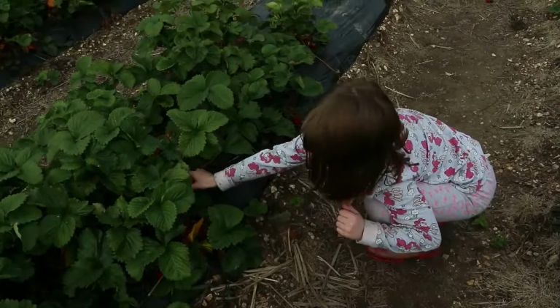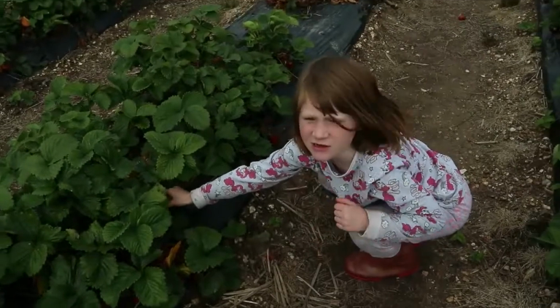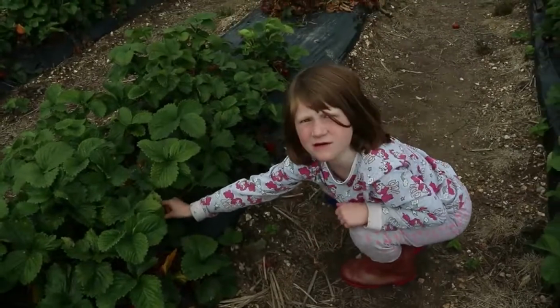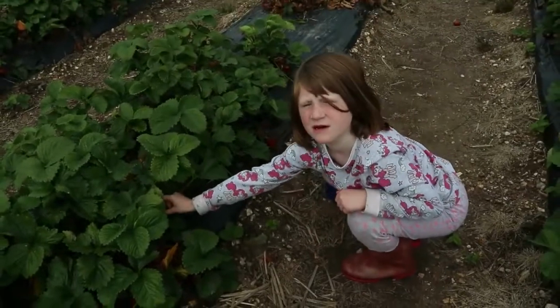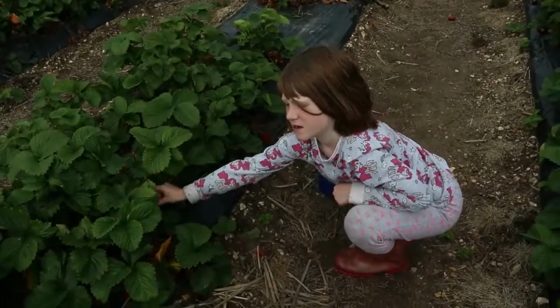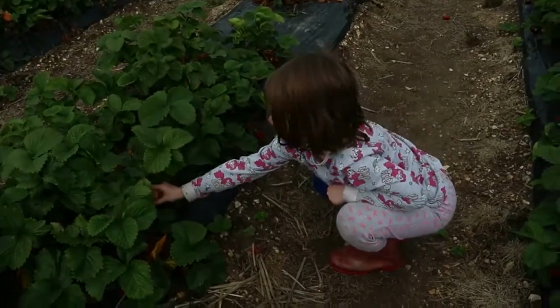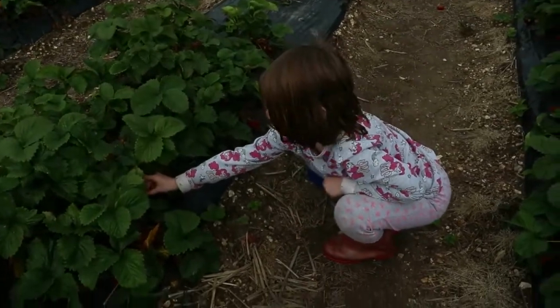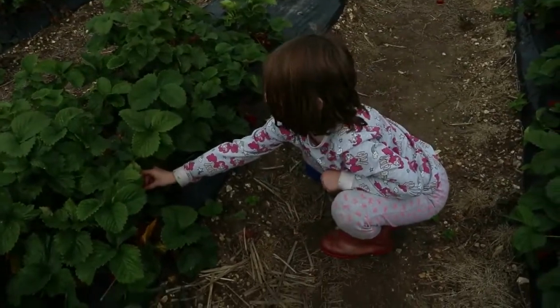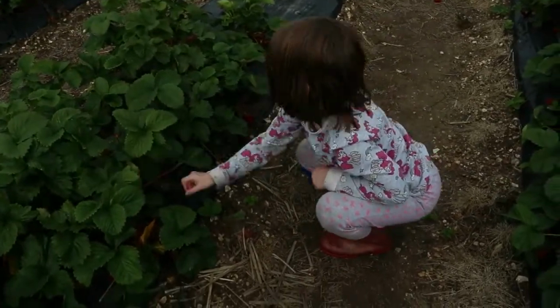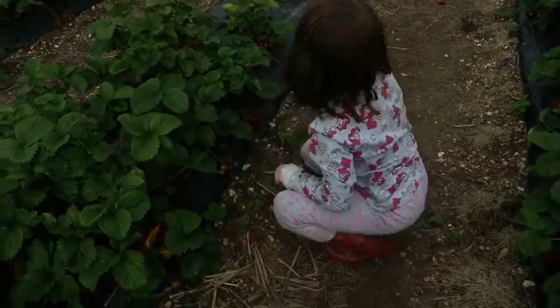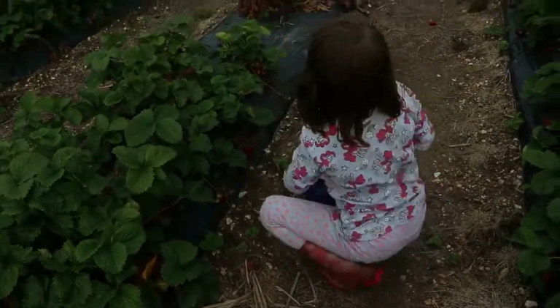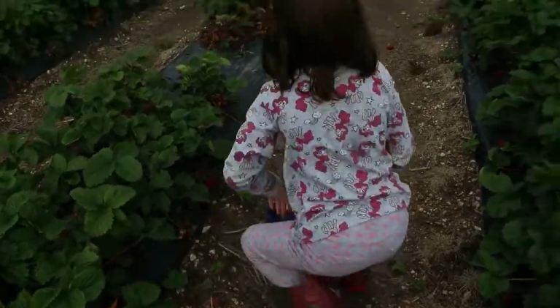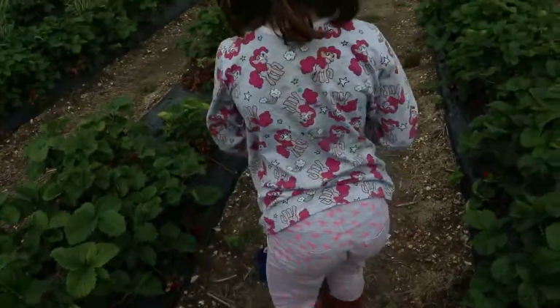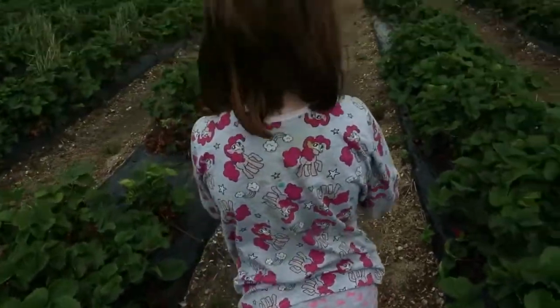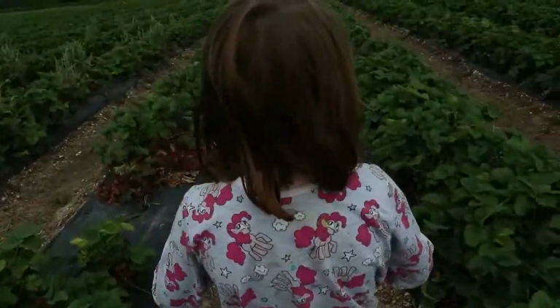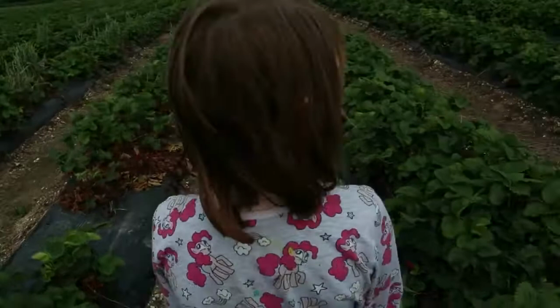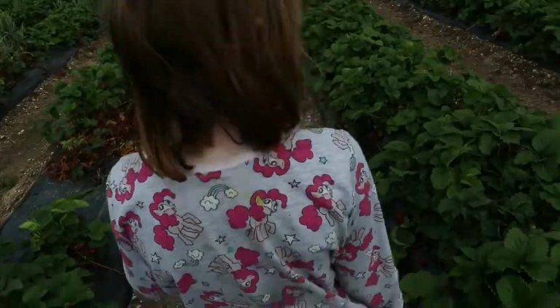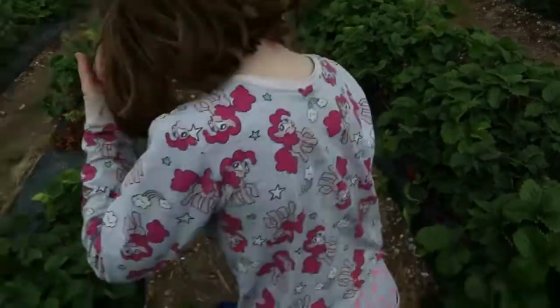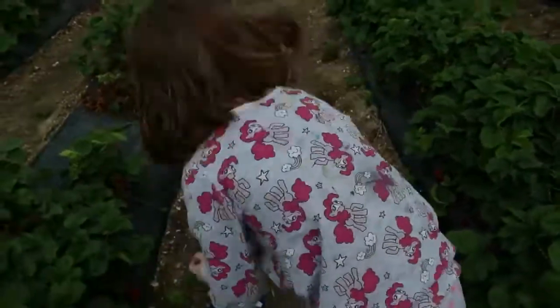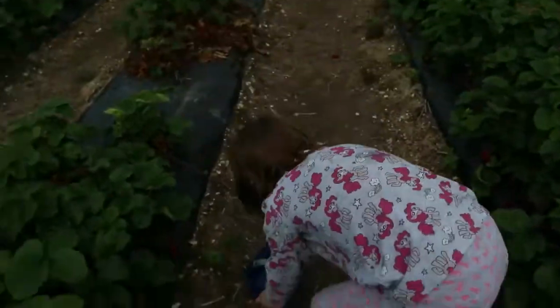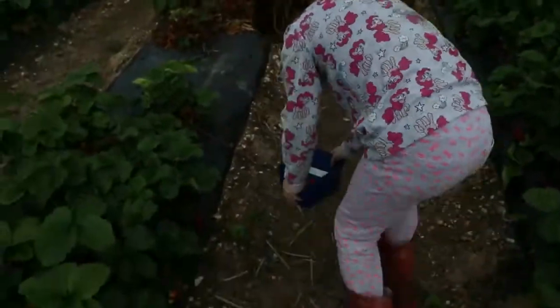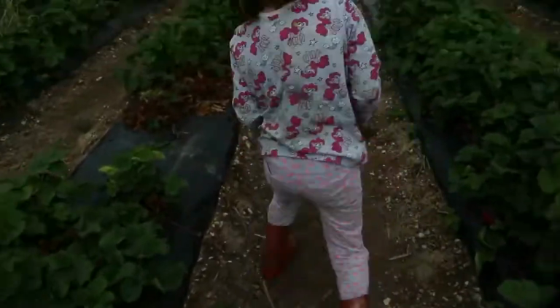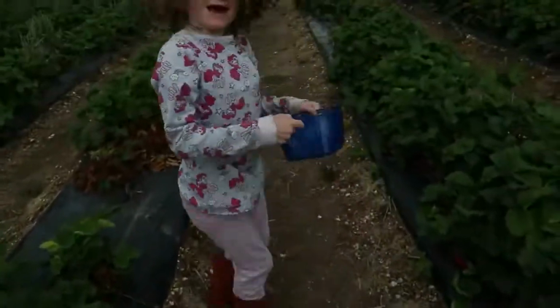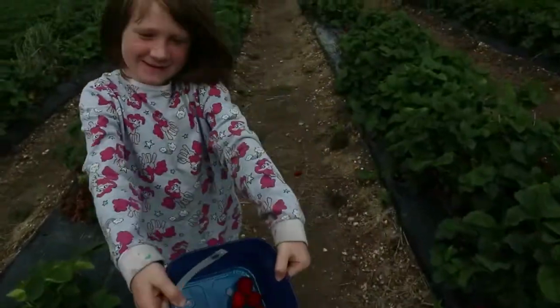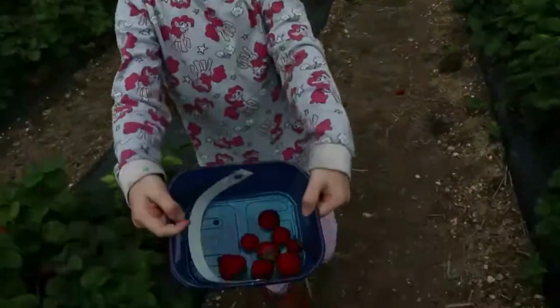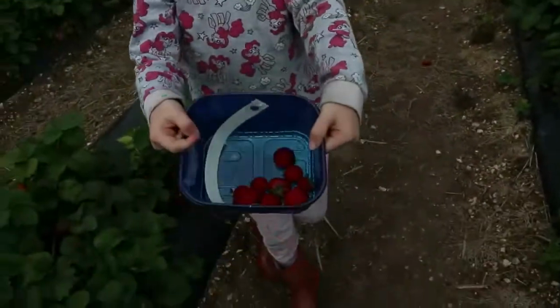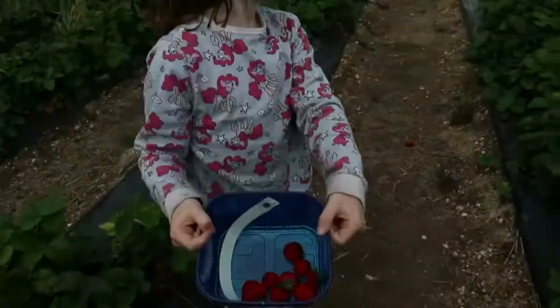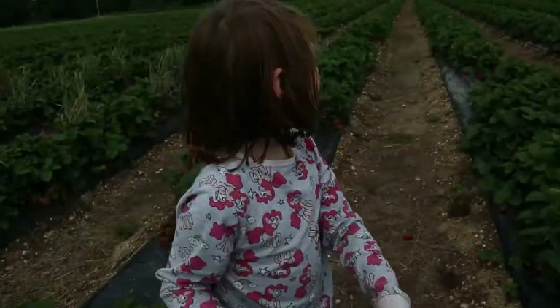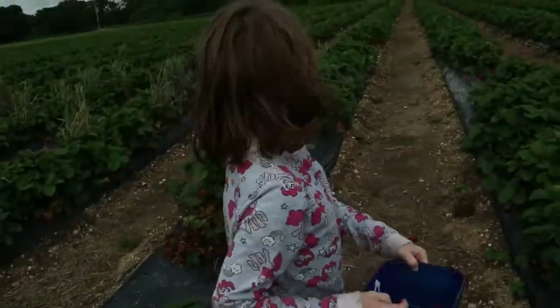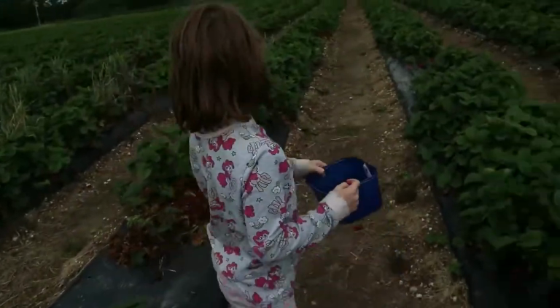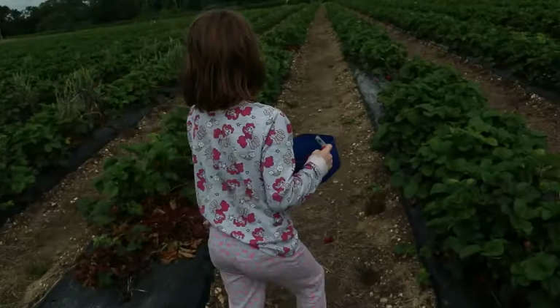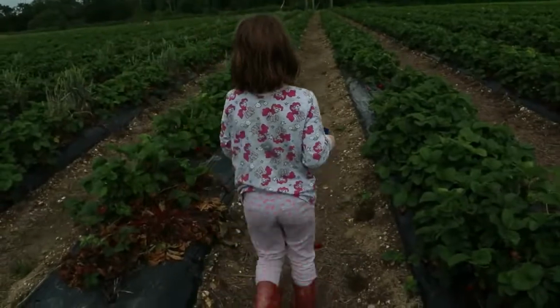I'm not too impressed with Pick Your Own this year, are you, Bess? What's wrong with all the strawberries? Those of them are moldy!